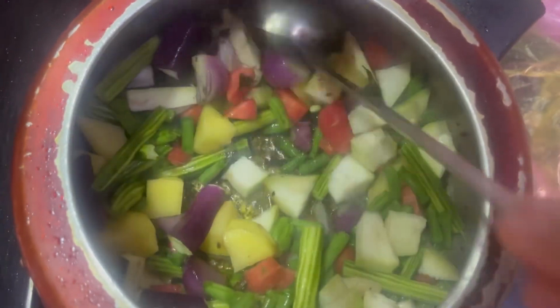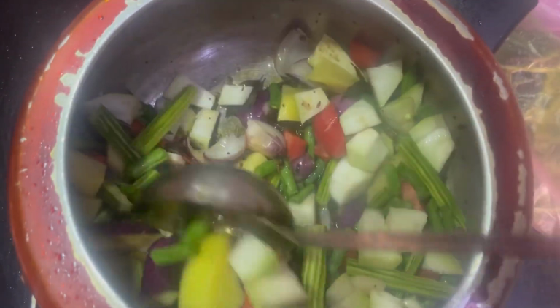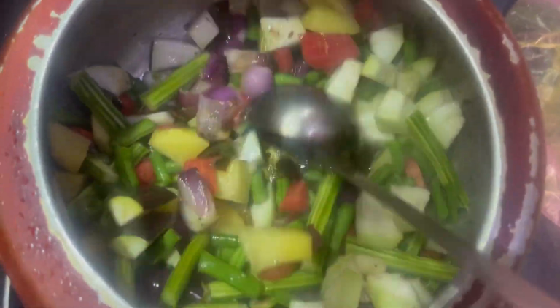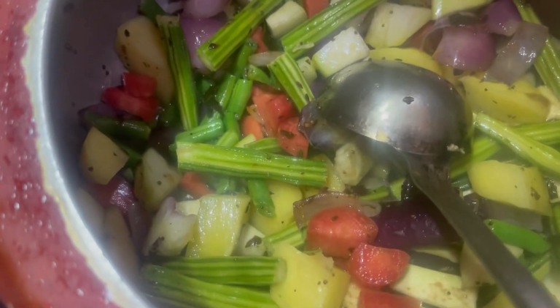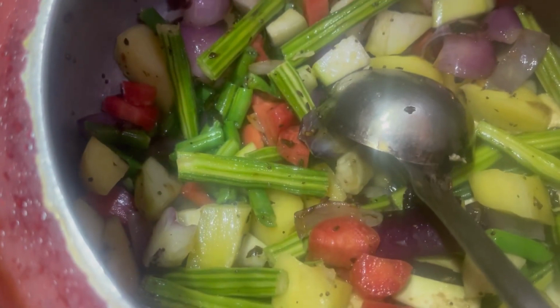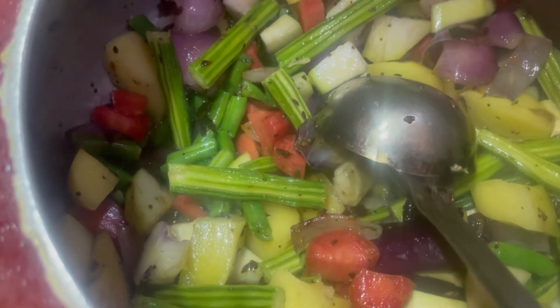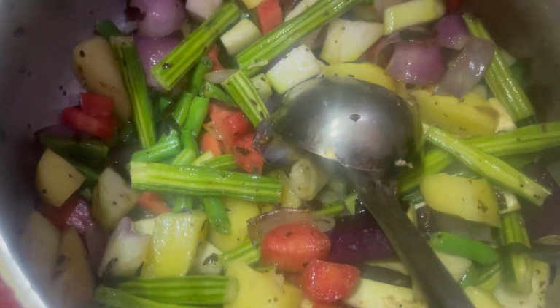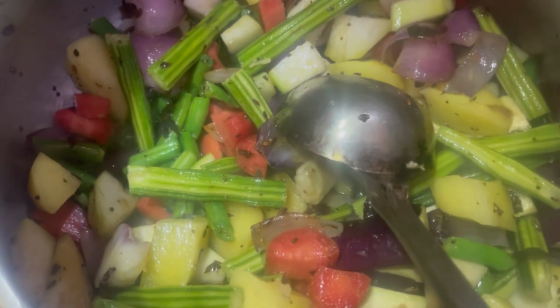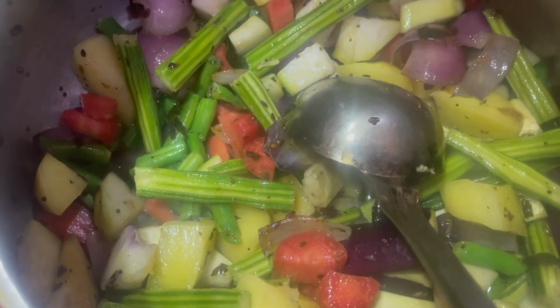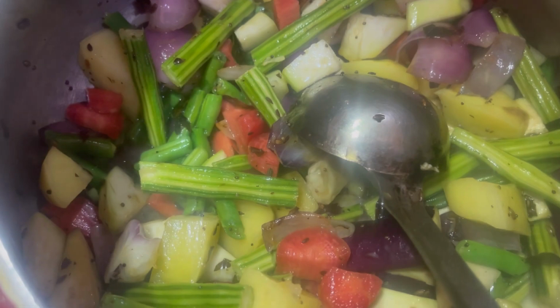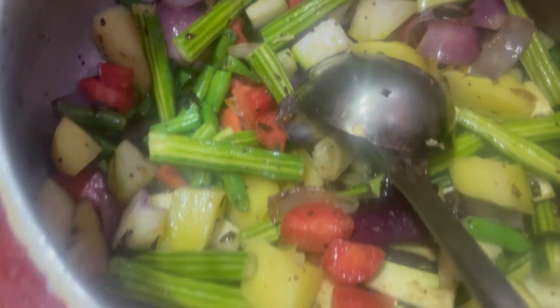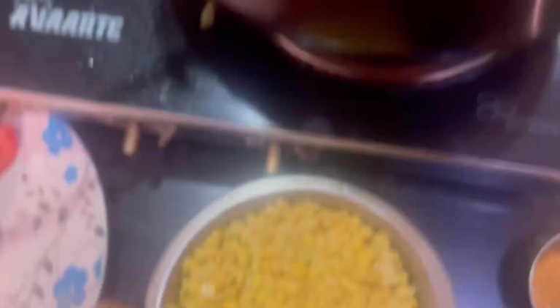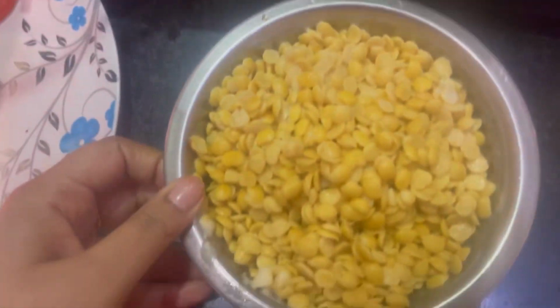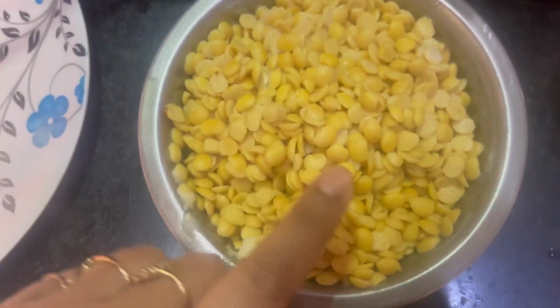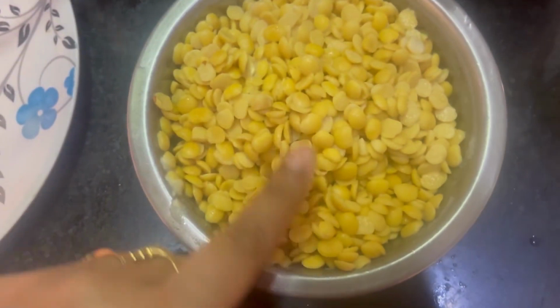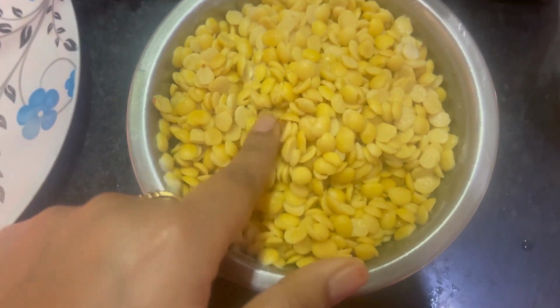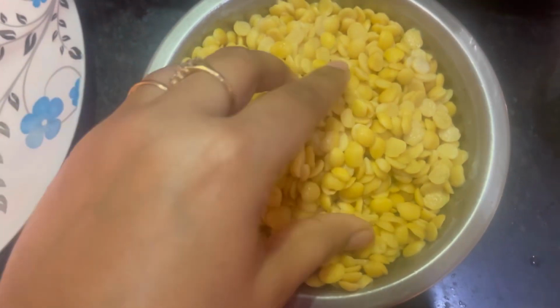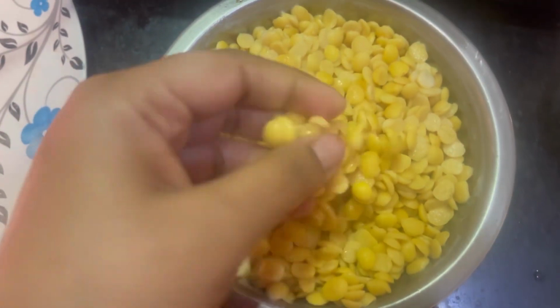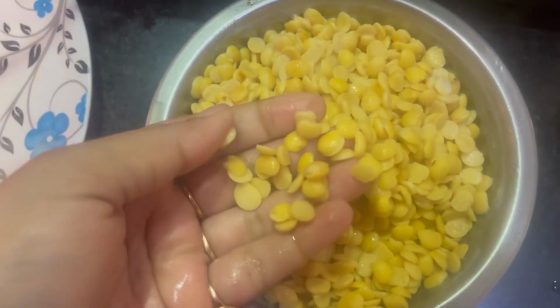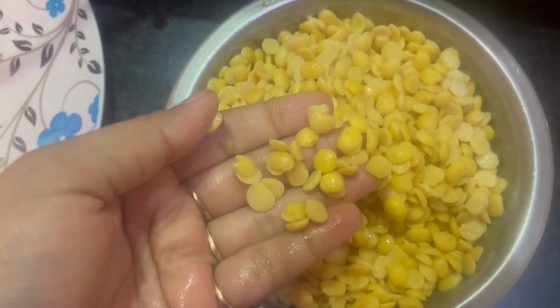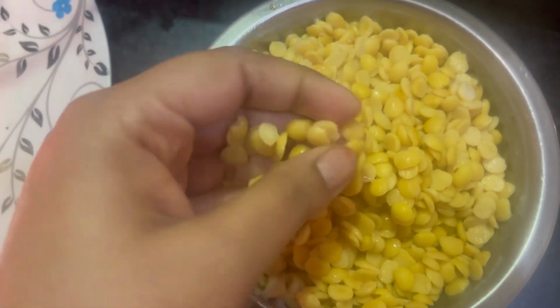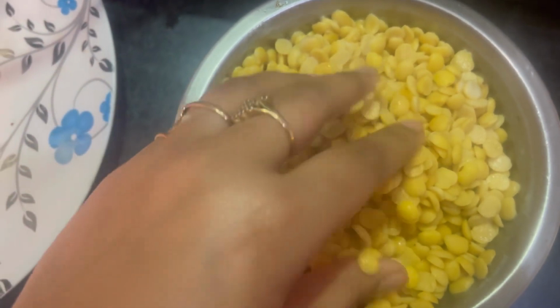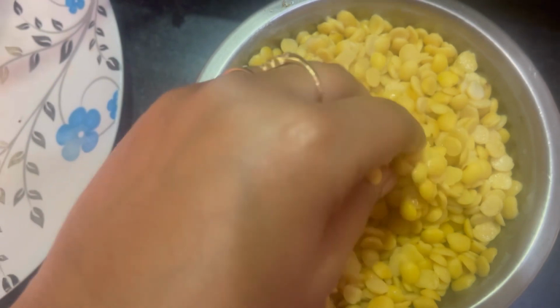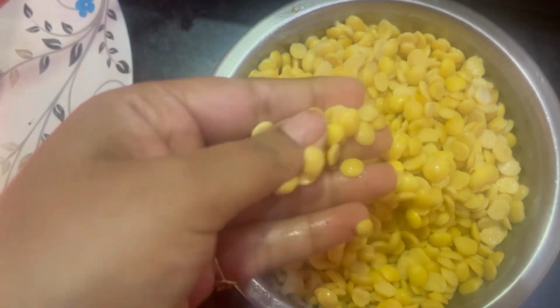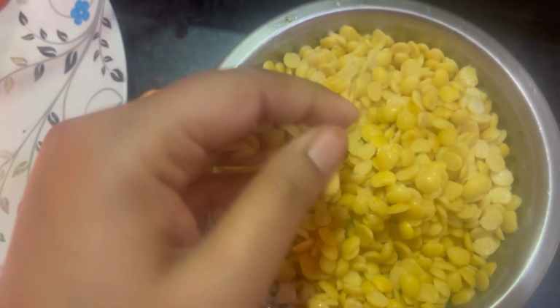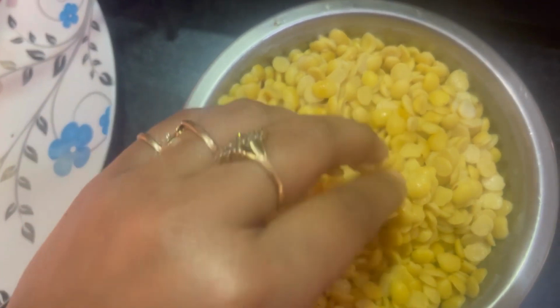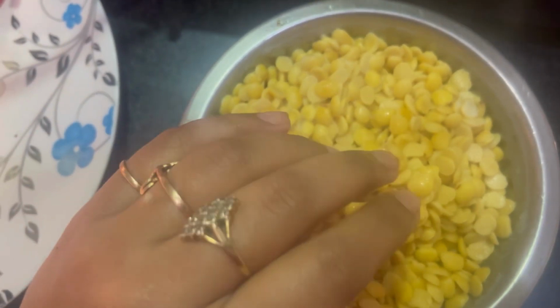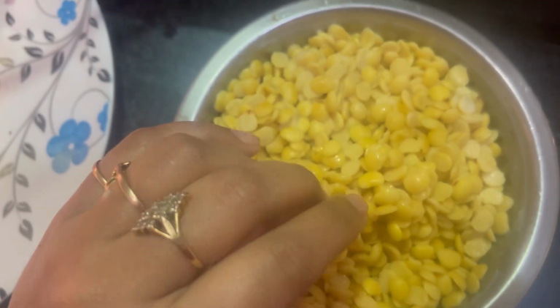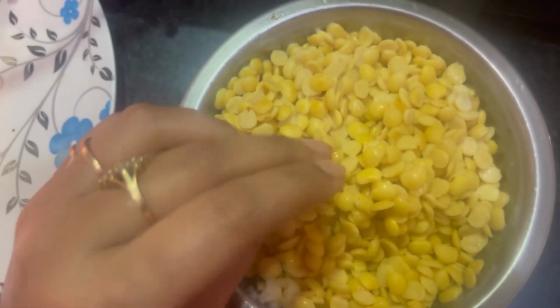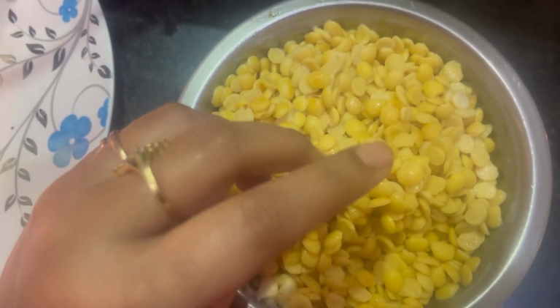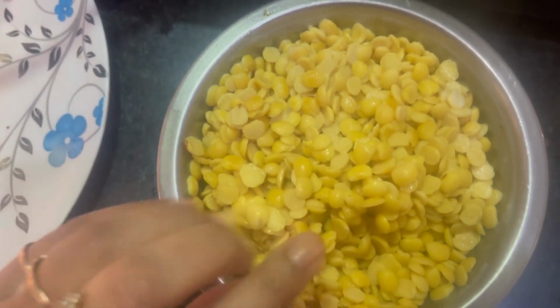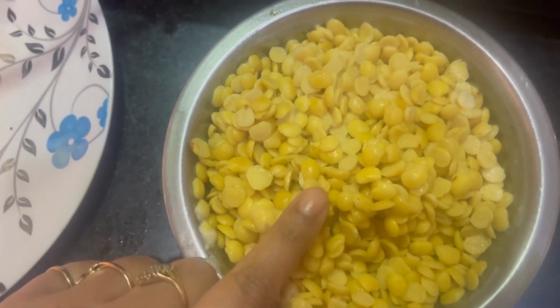We will roast for 5 to 10 minutes. On the side, I have told them it has been about half an hour, so I will mix it well.